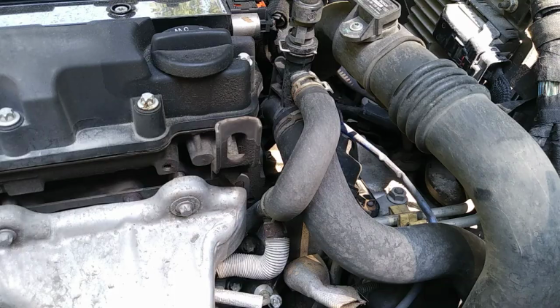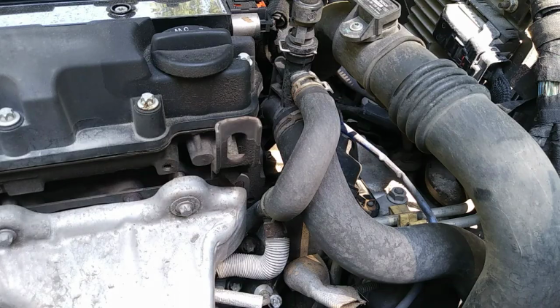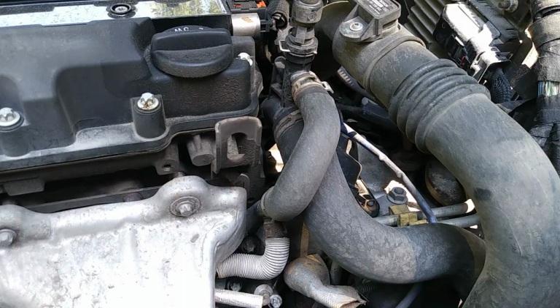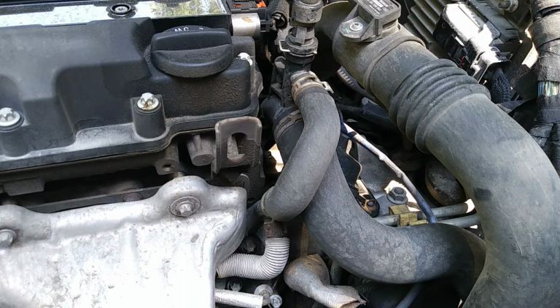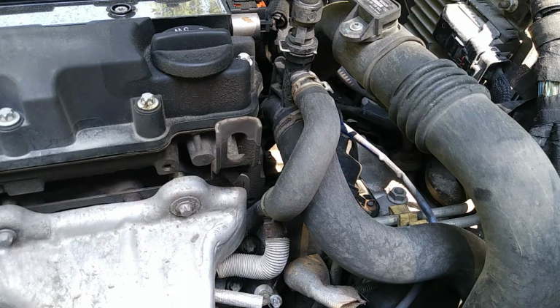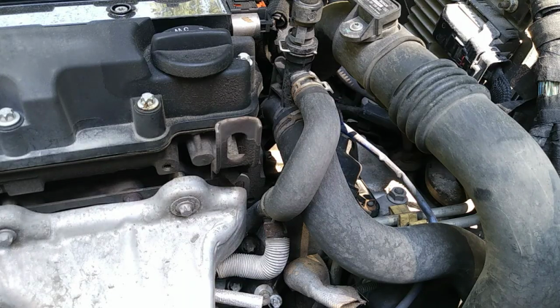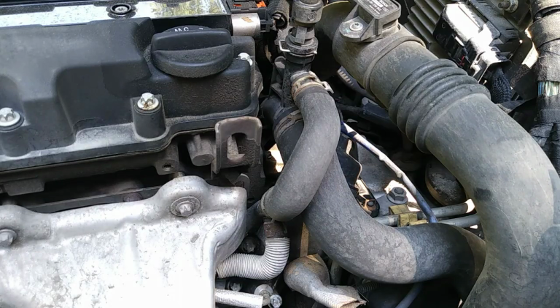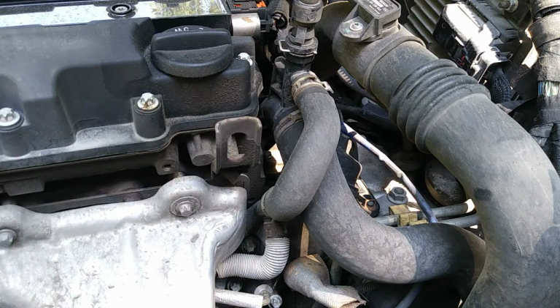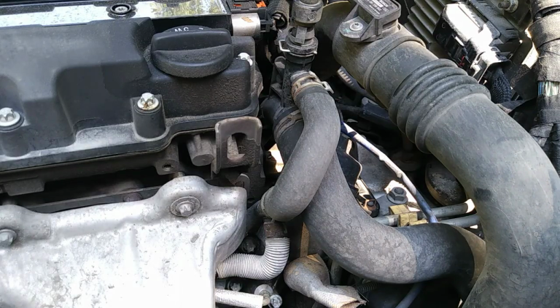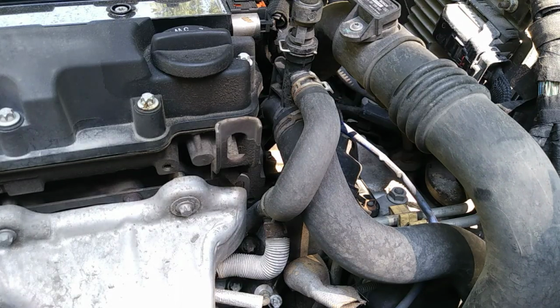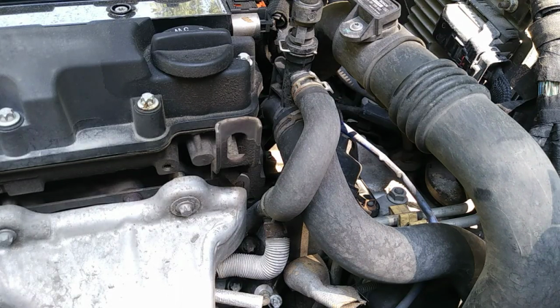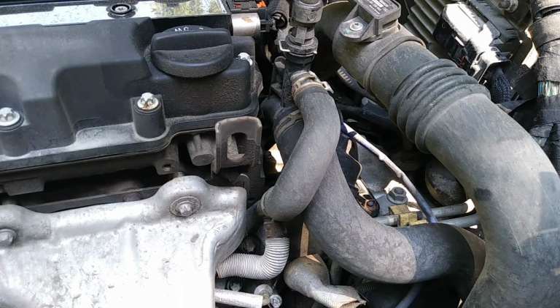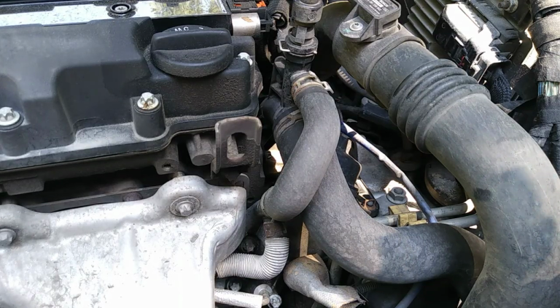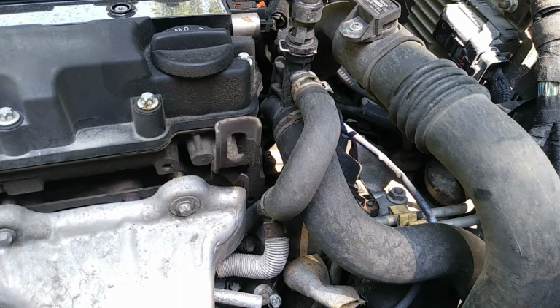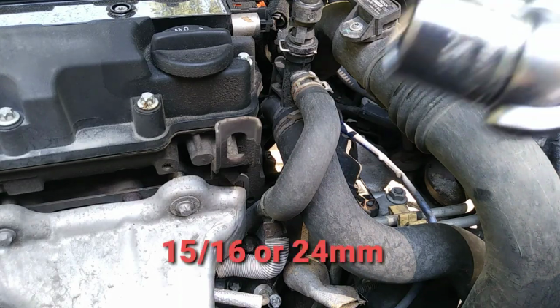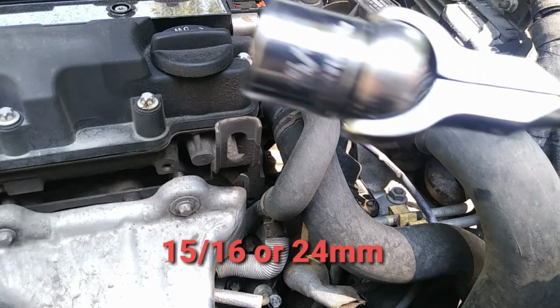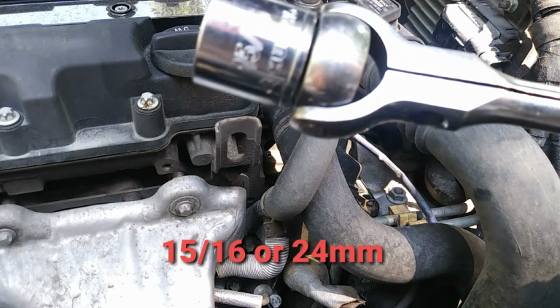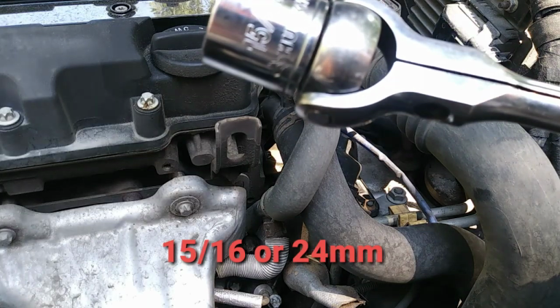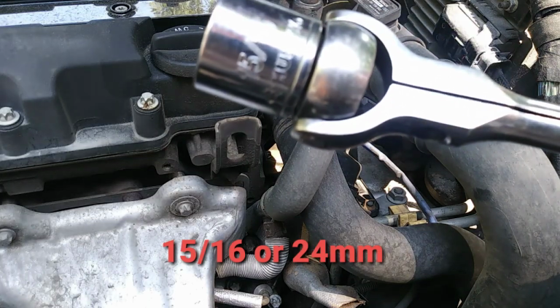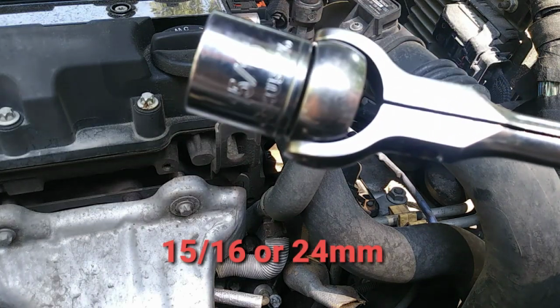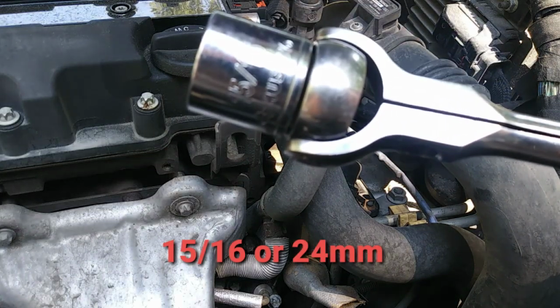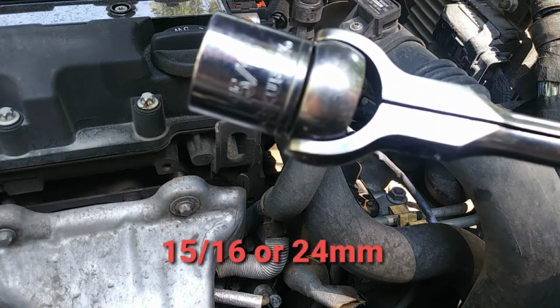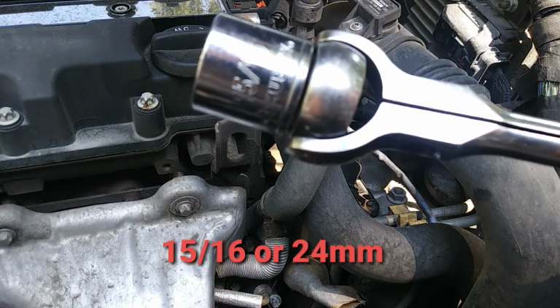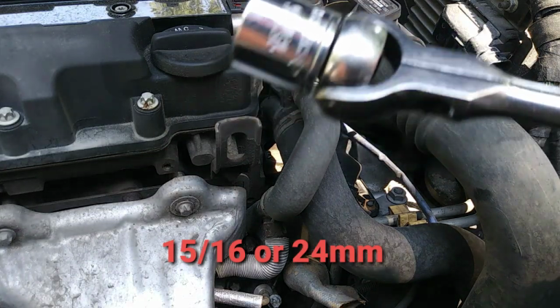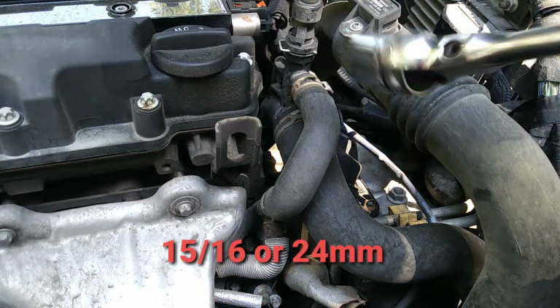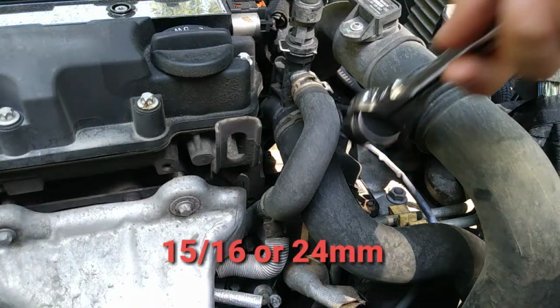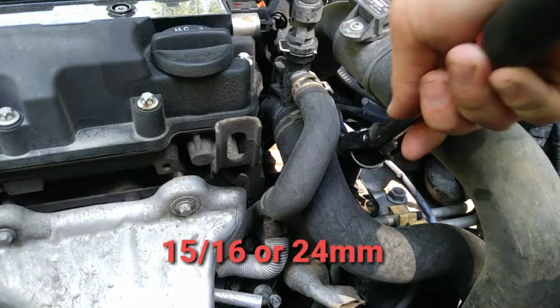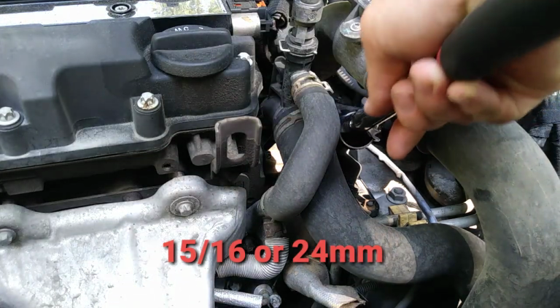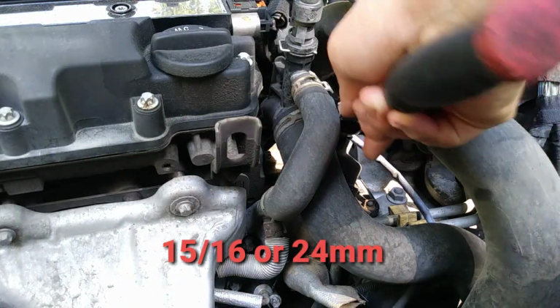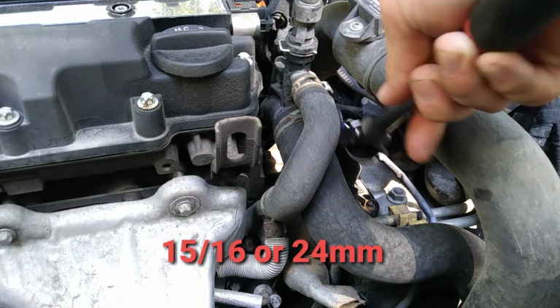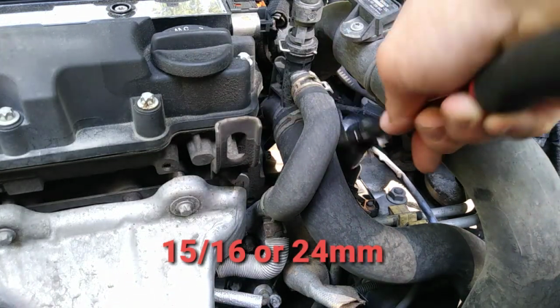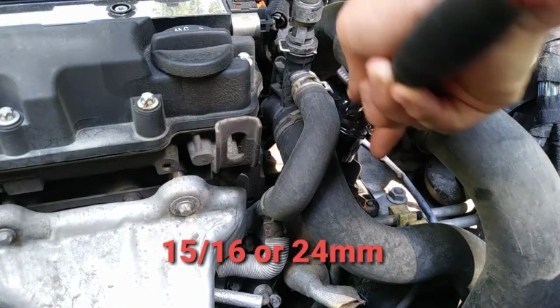First step we got to do is take the oil filter off, and you need a 15/16 socket, and then you just go around the oil filter.